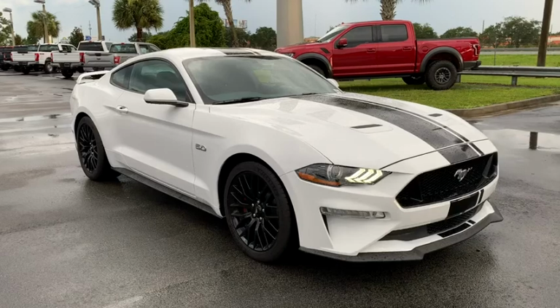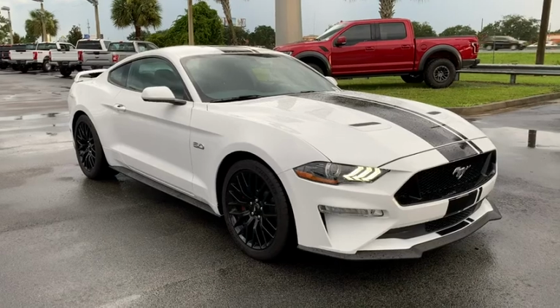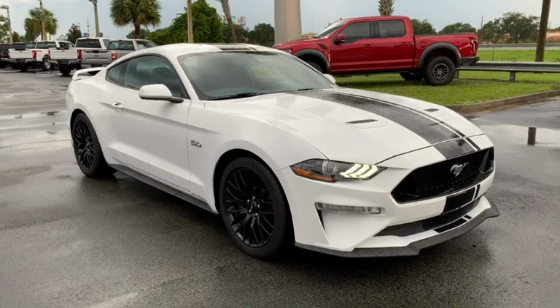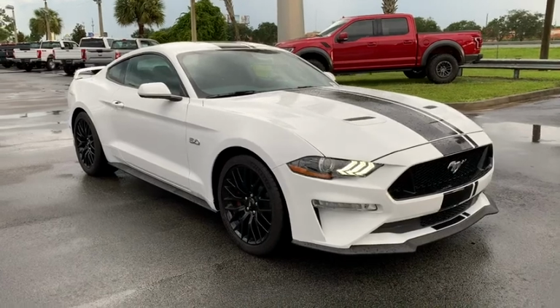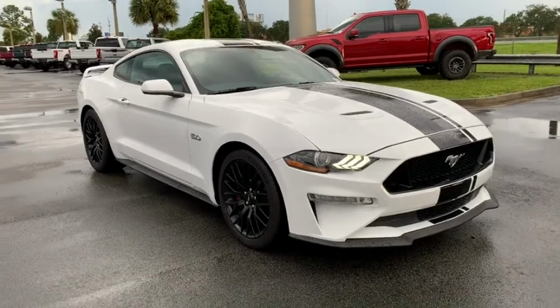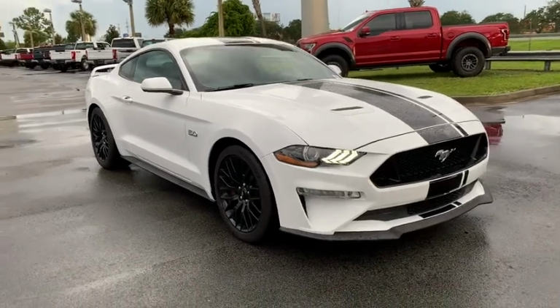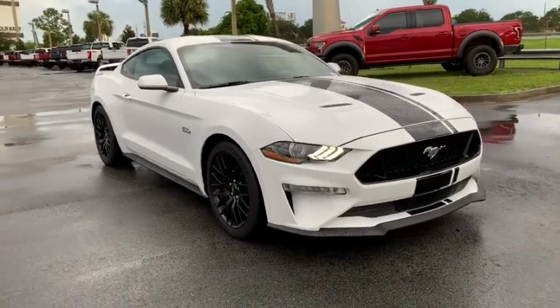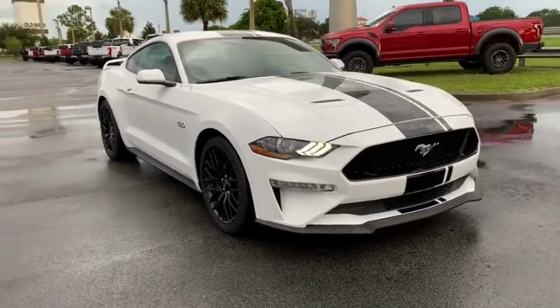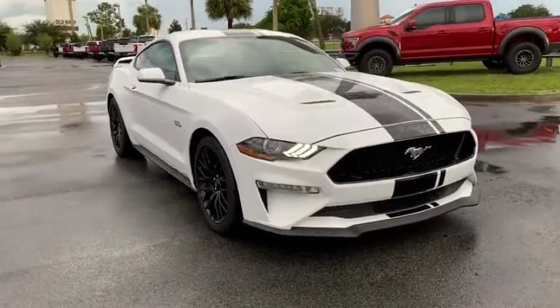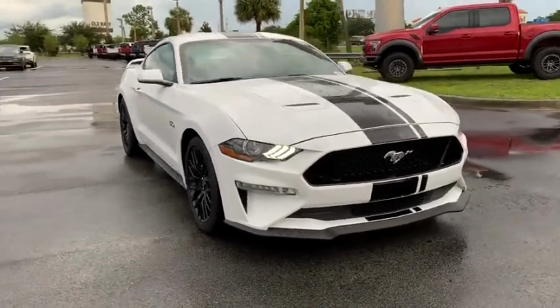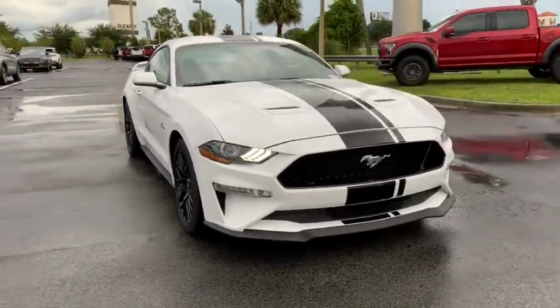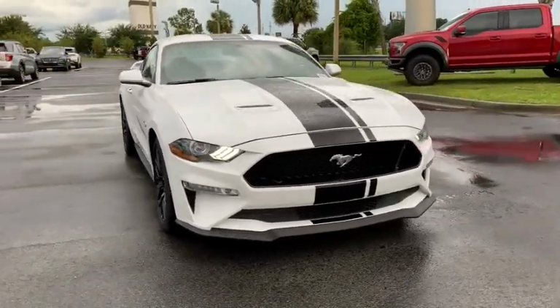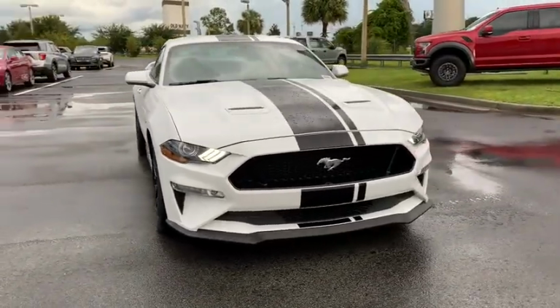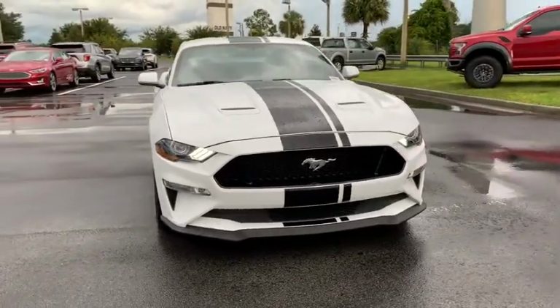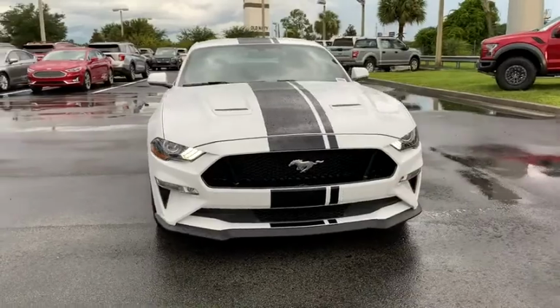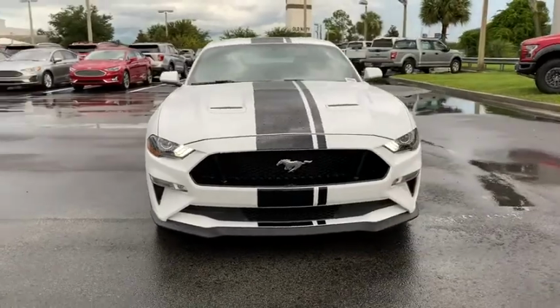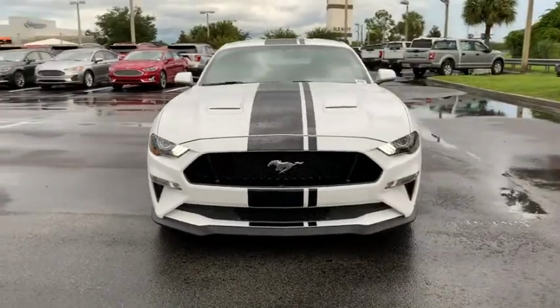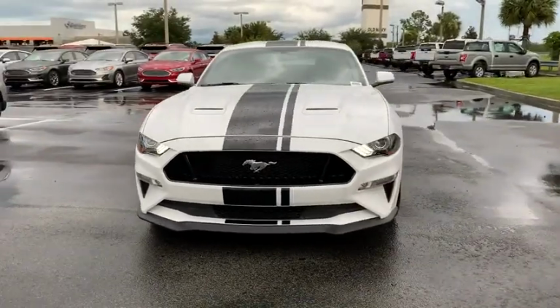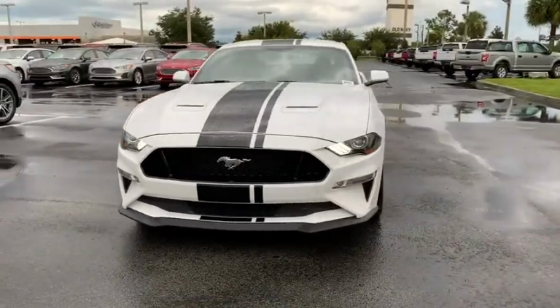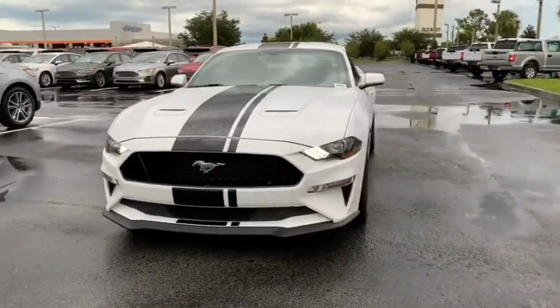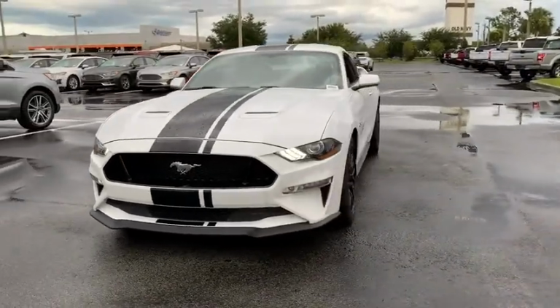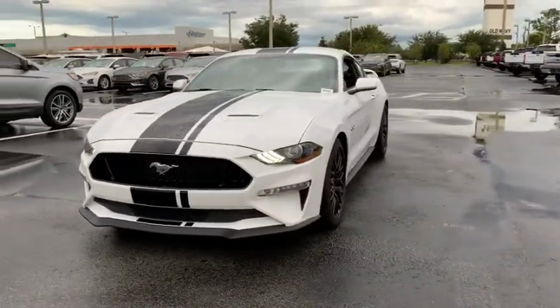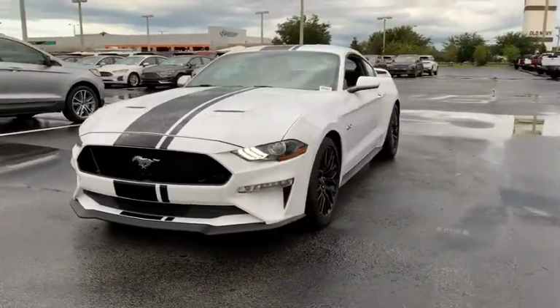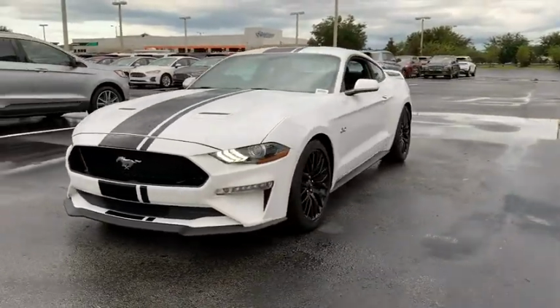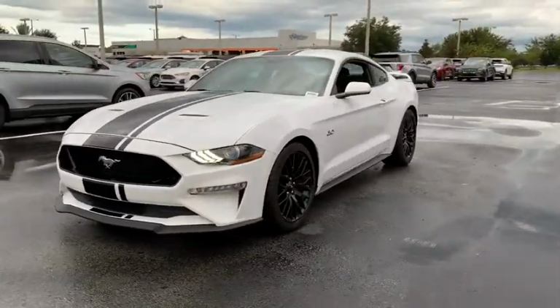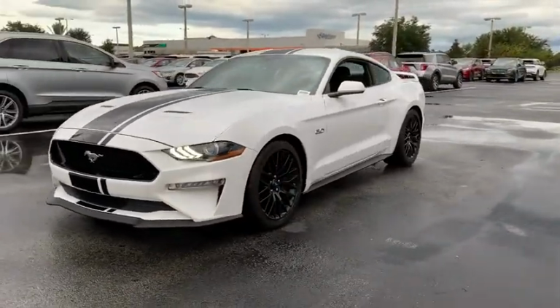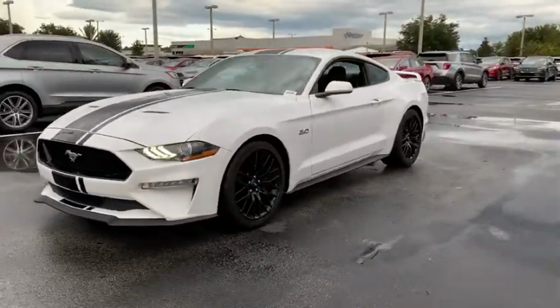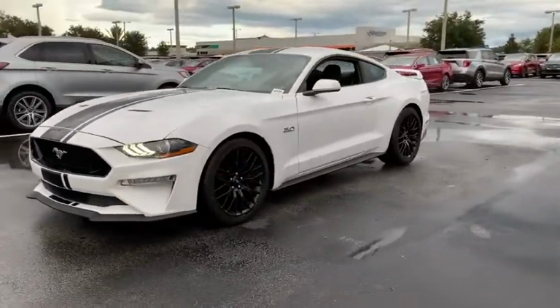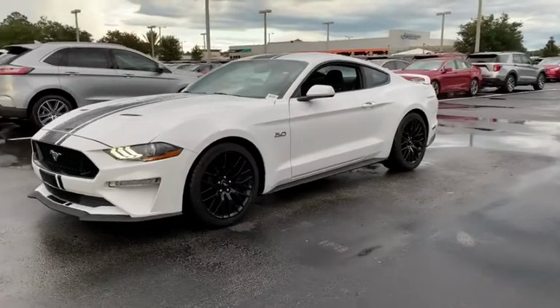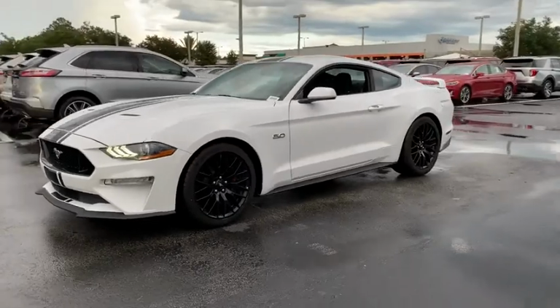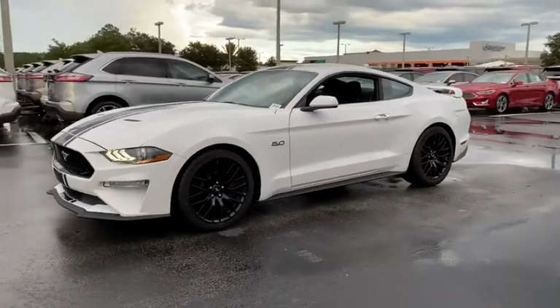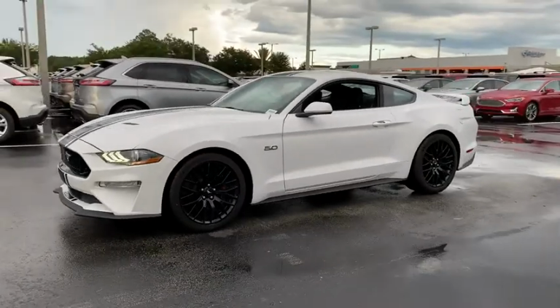Take a ride in the 2020 Ford Mustang. The Mustang is race-worthy and ready for the track. This vehicle has less than 100 miles. Here are some of this vehicle's great options.